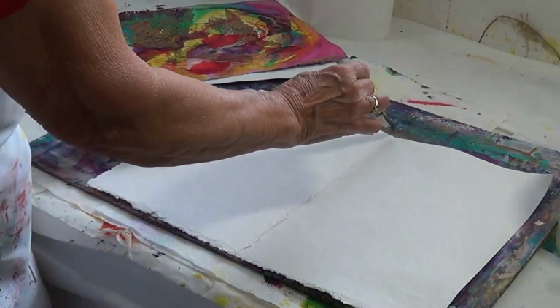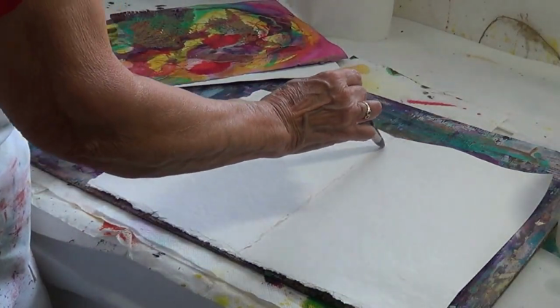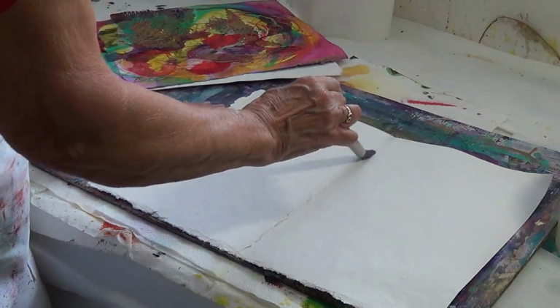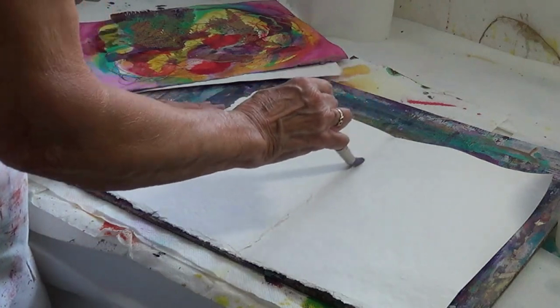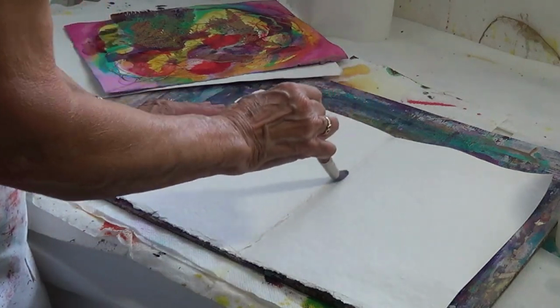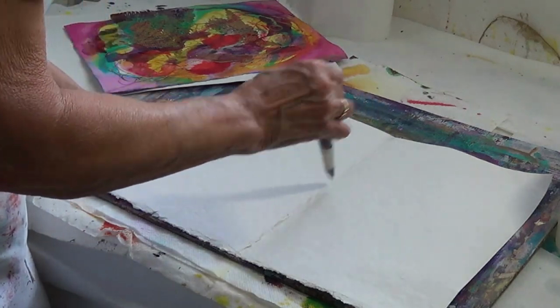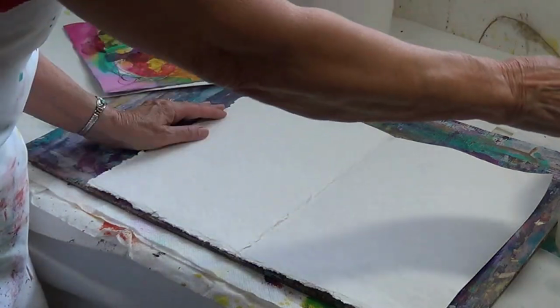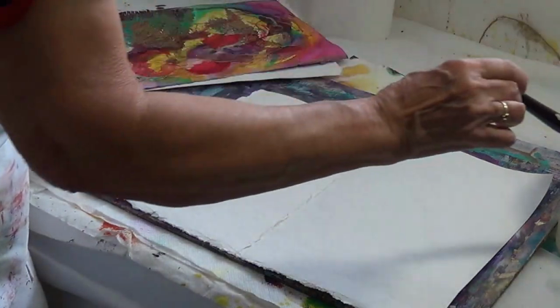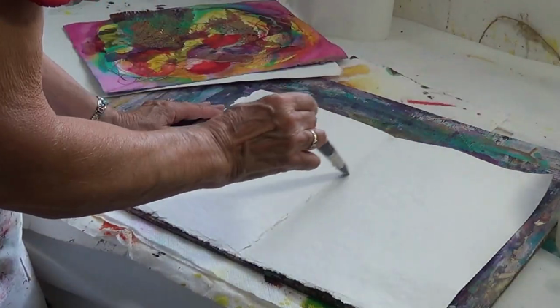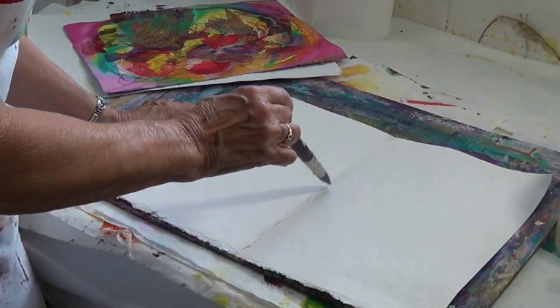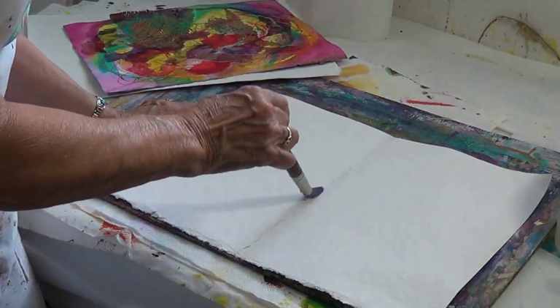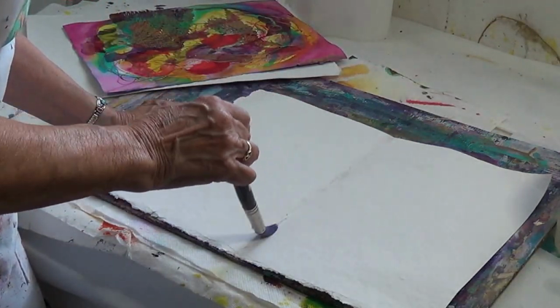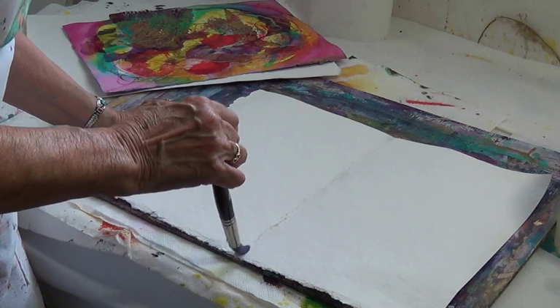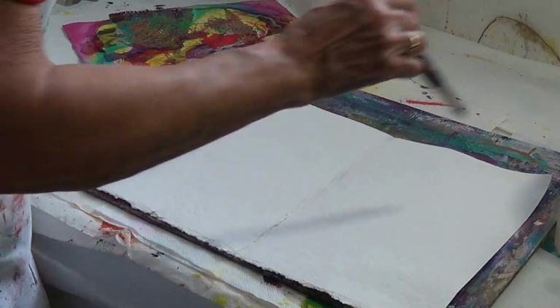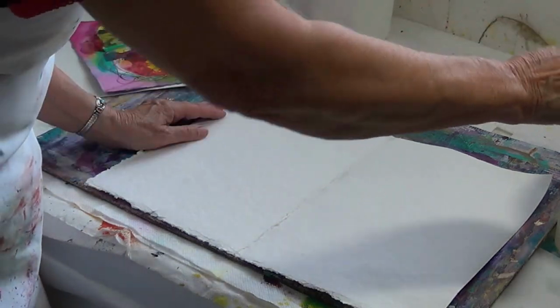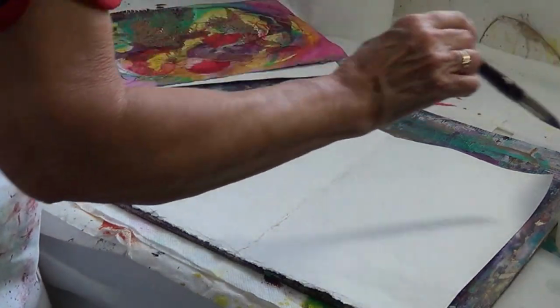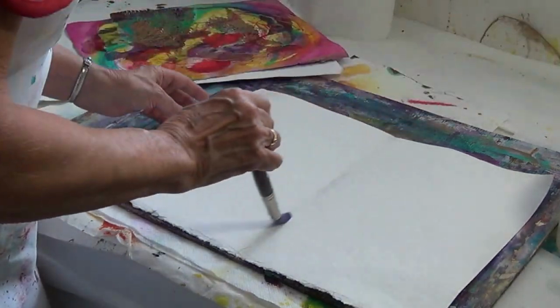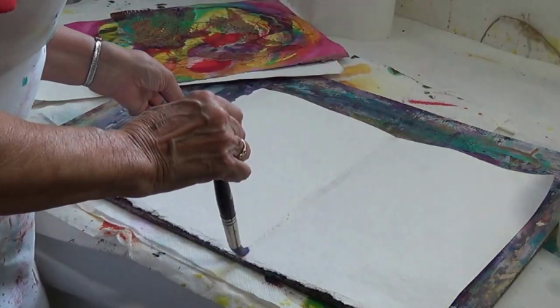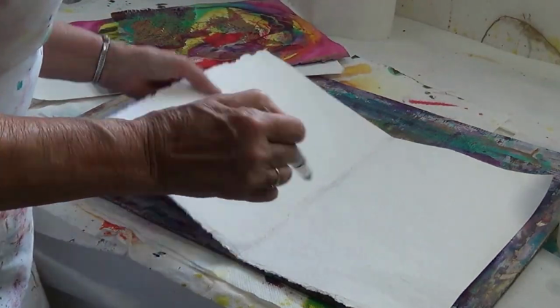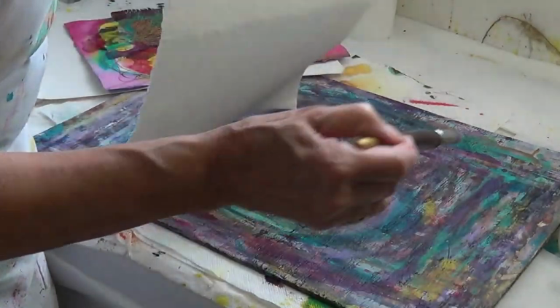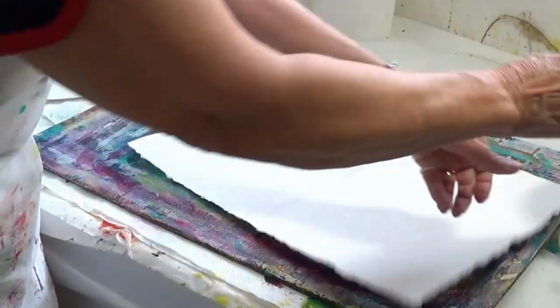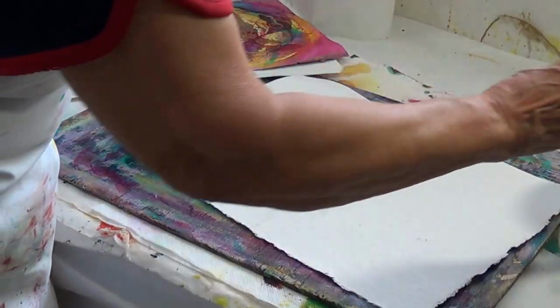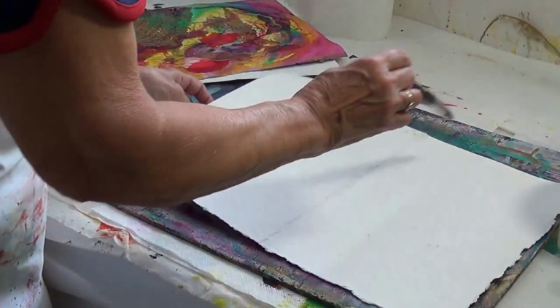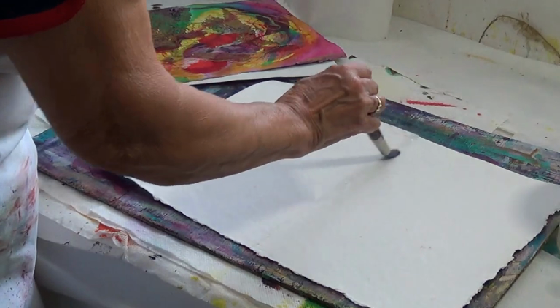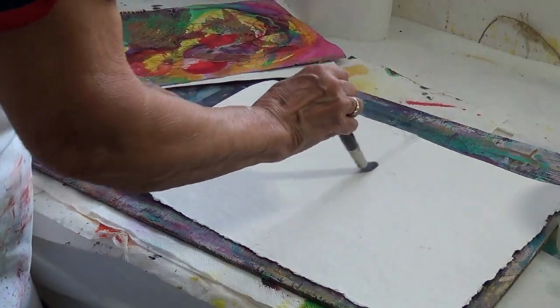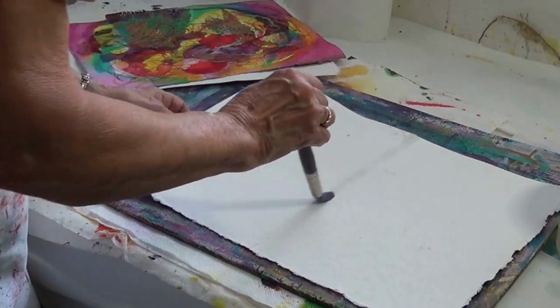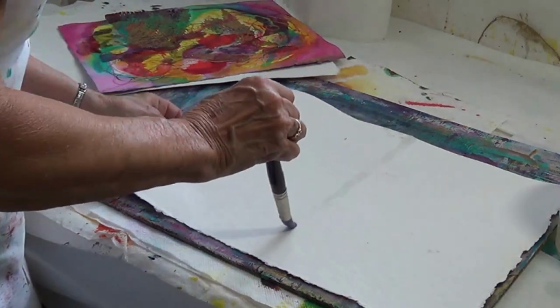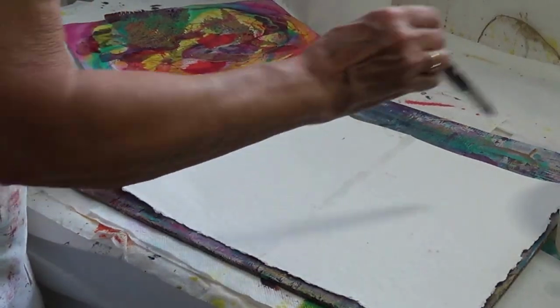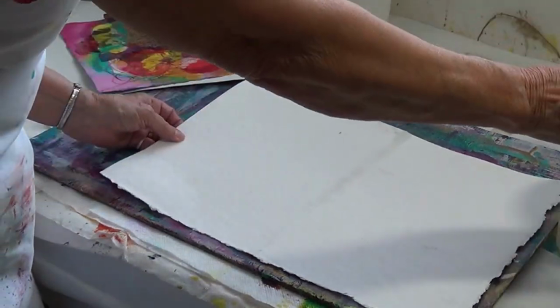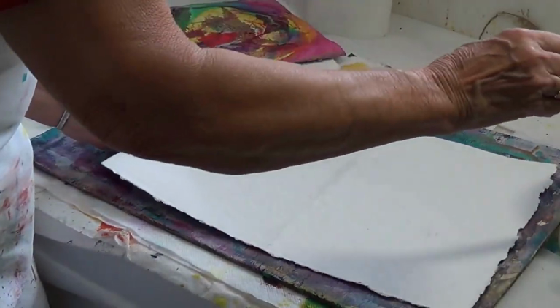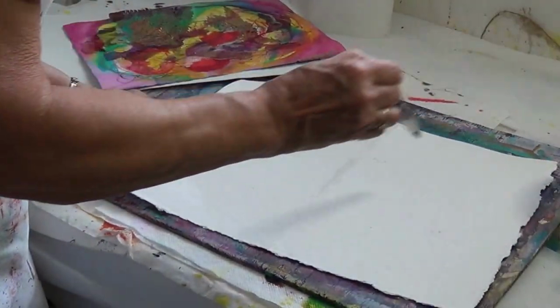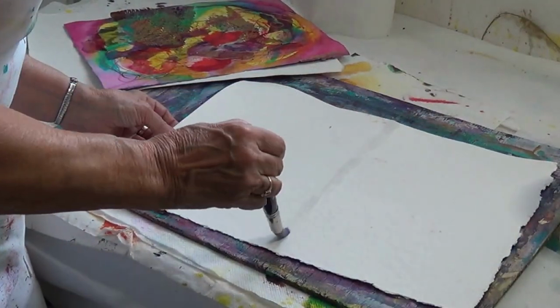Sometimes we can speed the process by taking a brush with some water and putting it right into that crevice there. This helps to break down the paper fiber even more — you can see where it's kind of wet there.